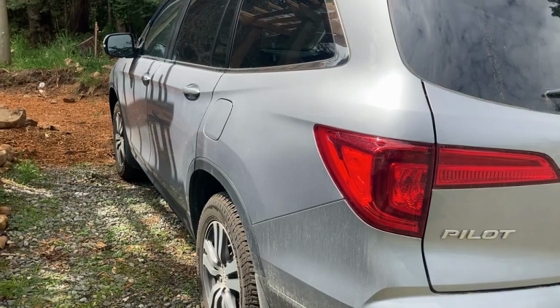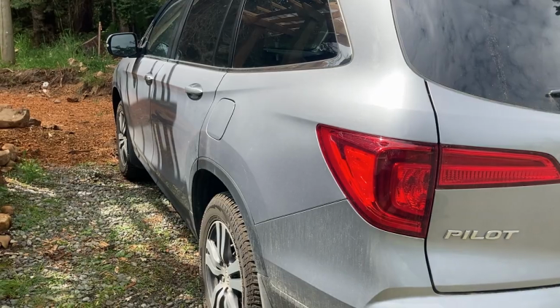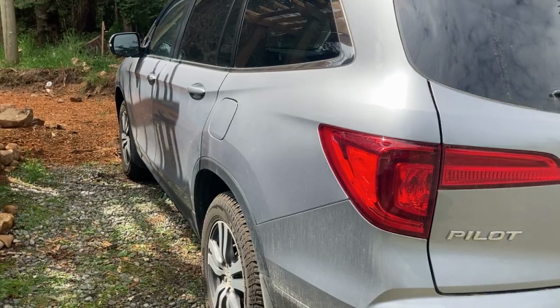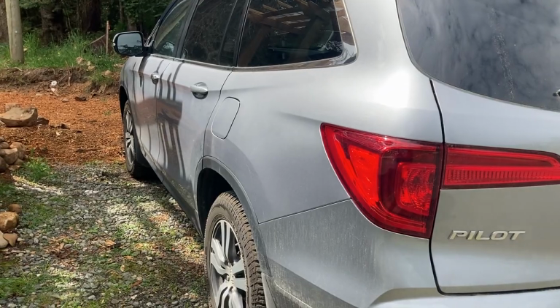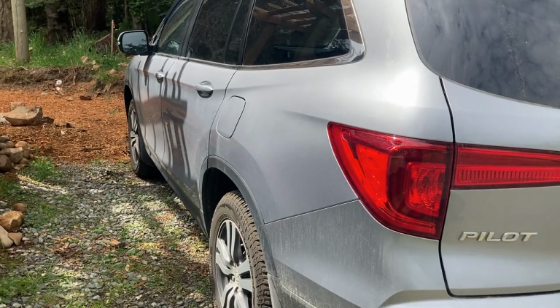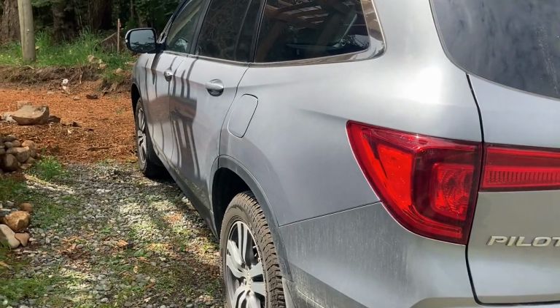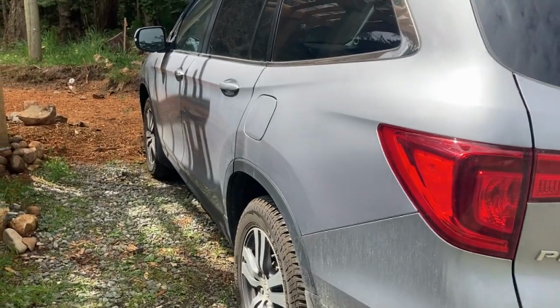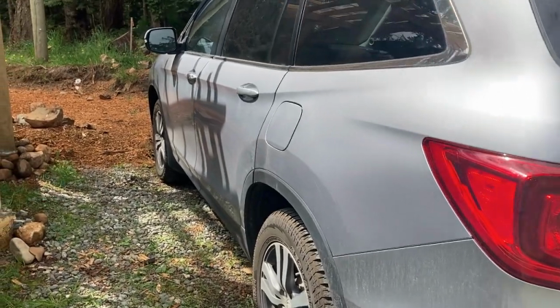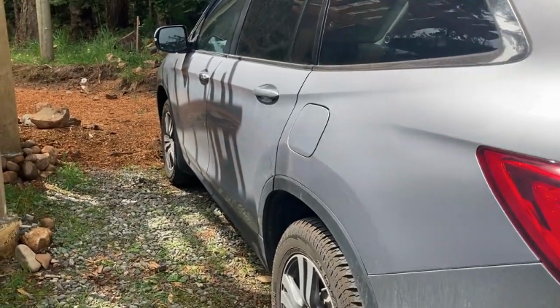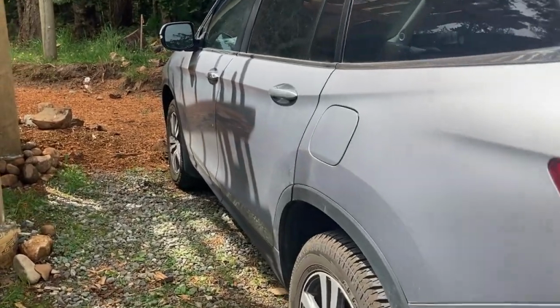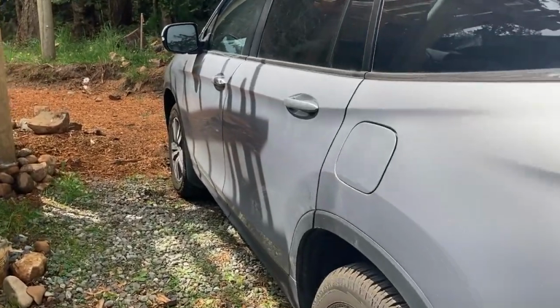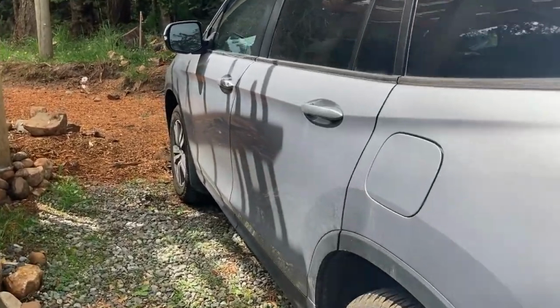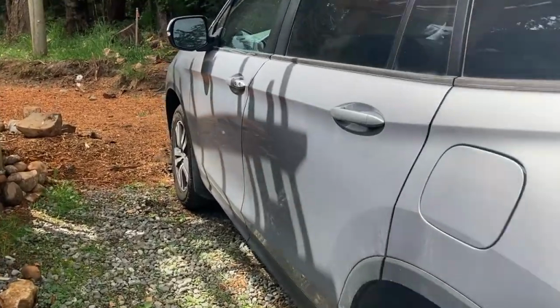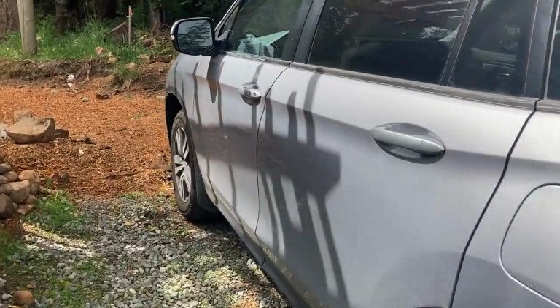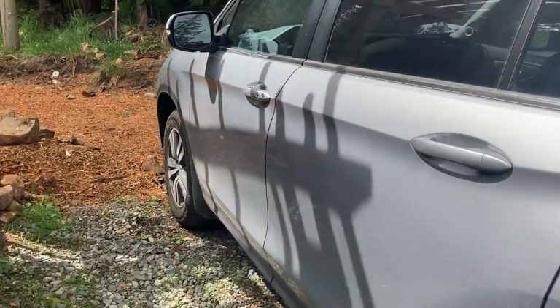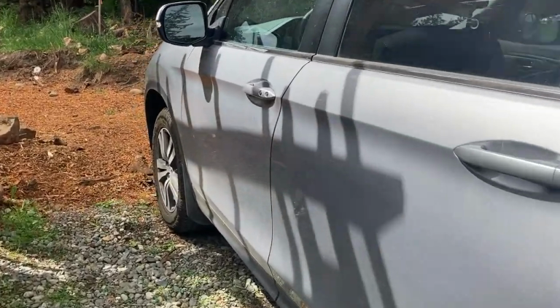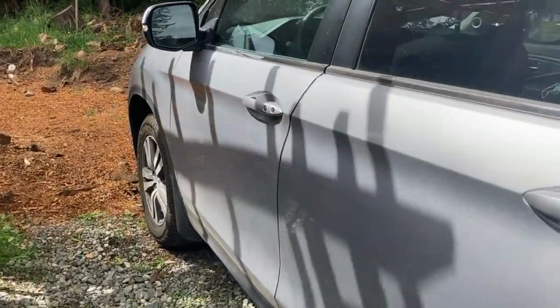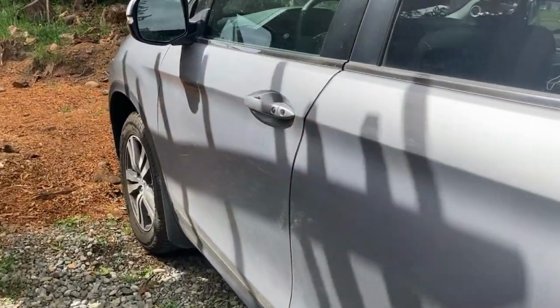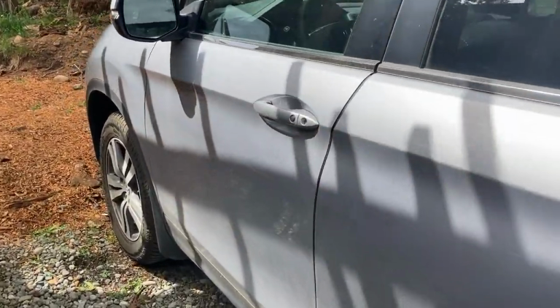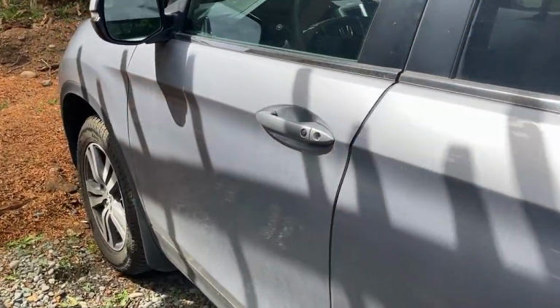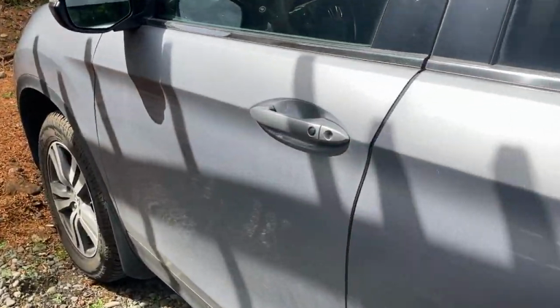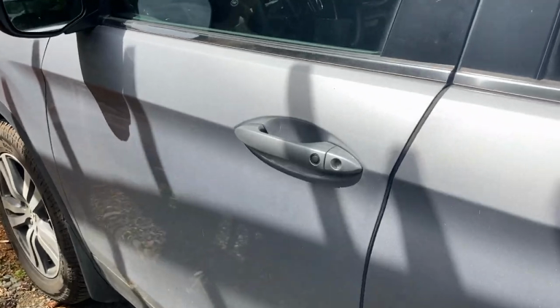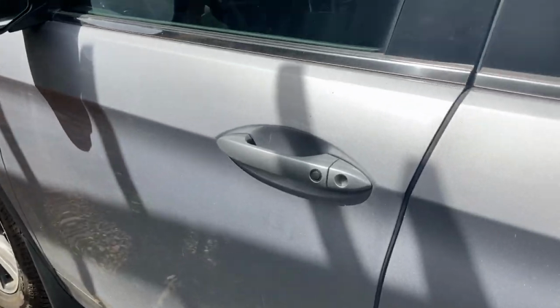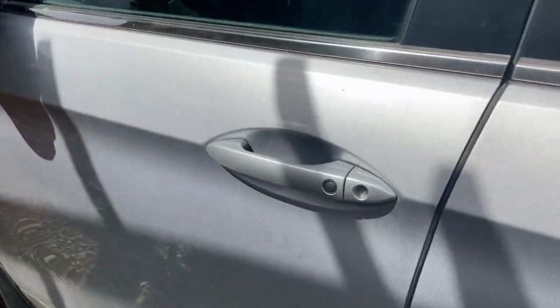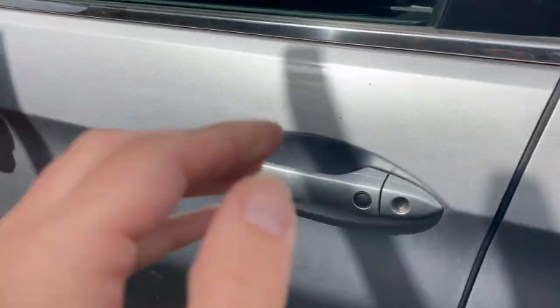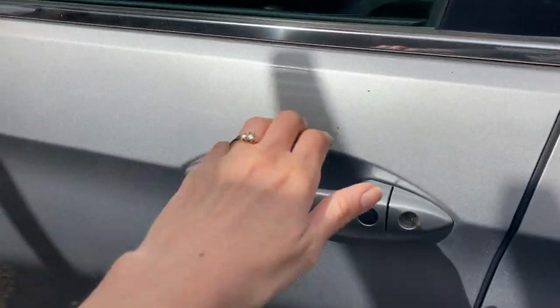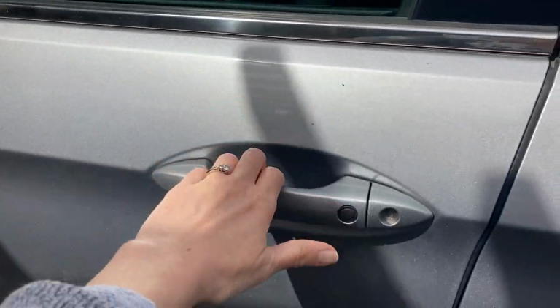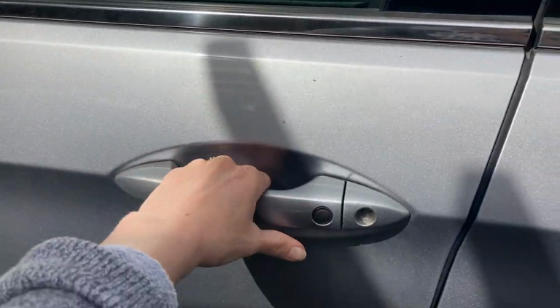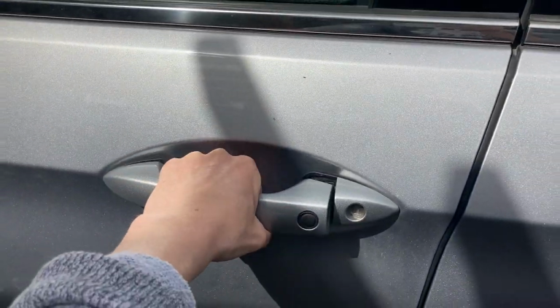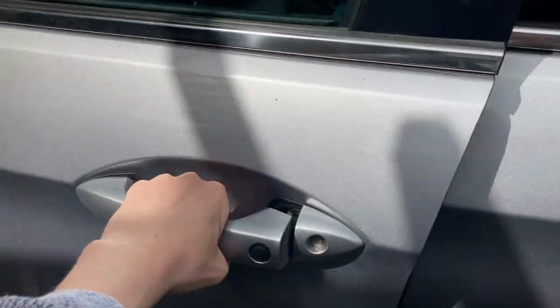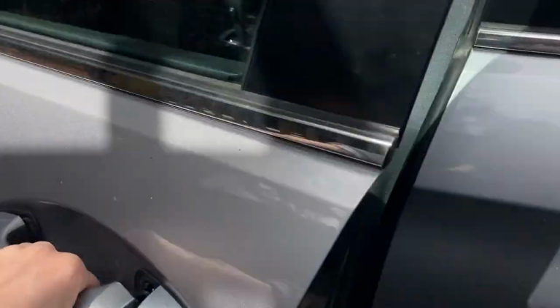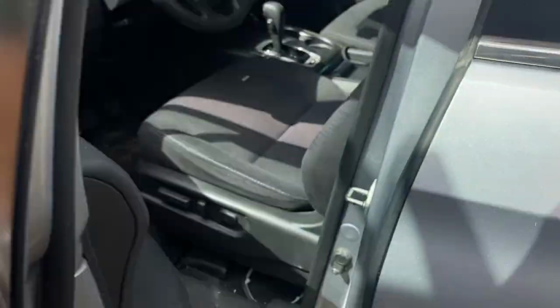Welcome to our tiny camper. This is the place that takes us on so many adventures, a cozy place to sleep at night, and most importantly, it's our home.